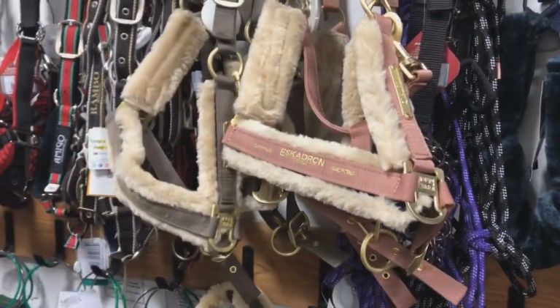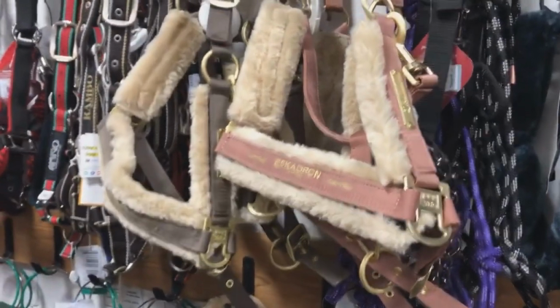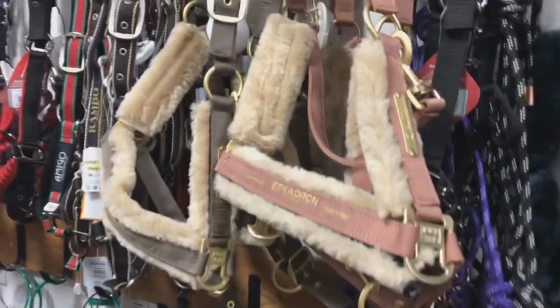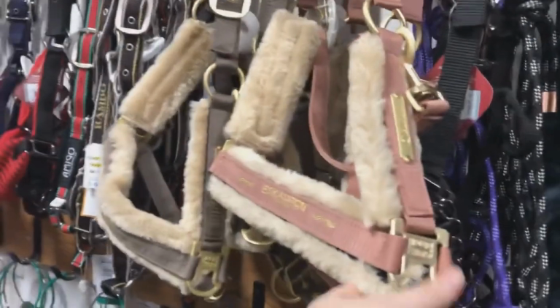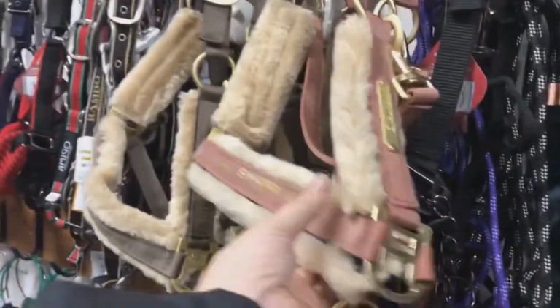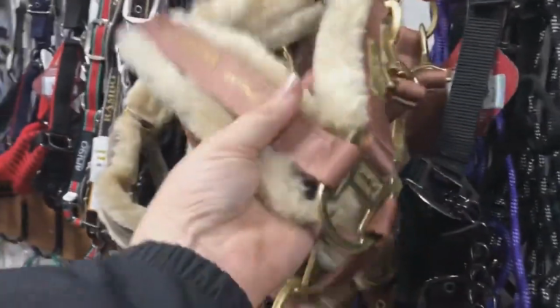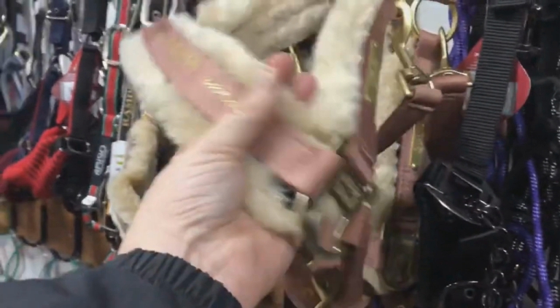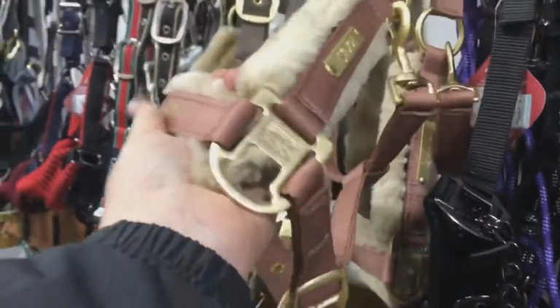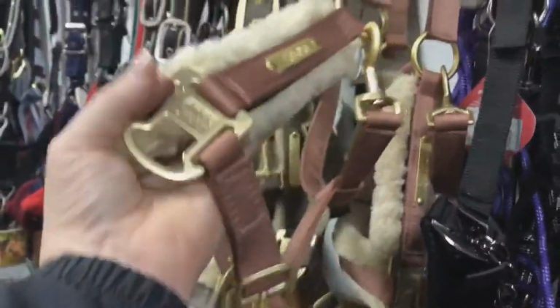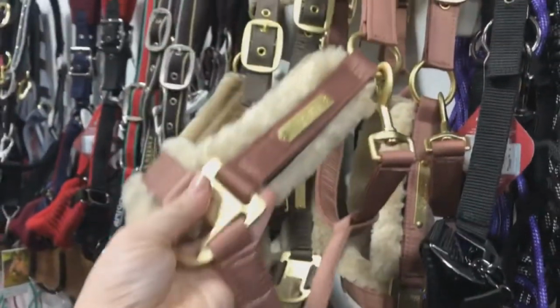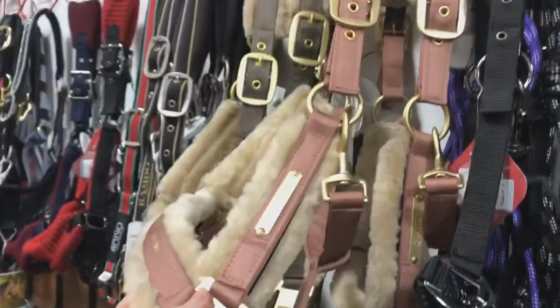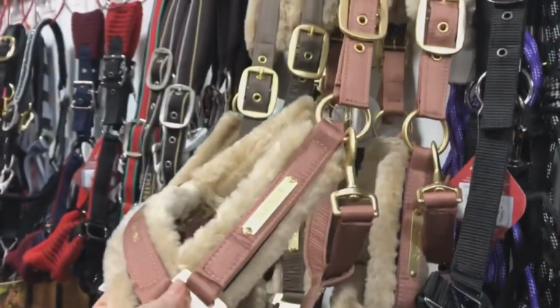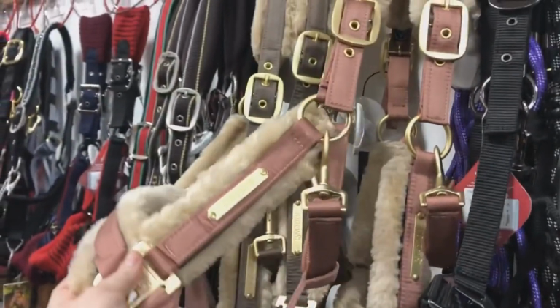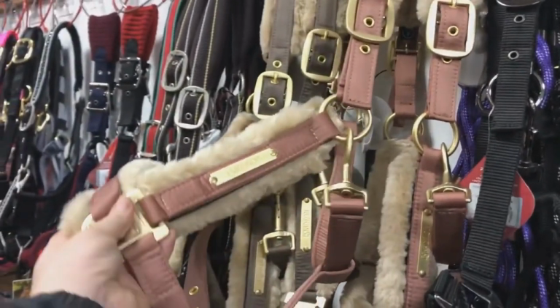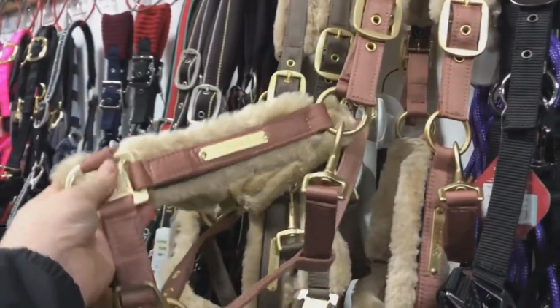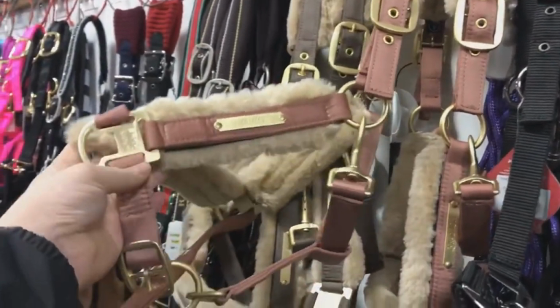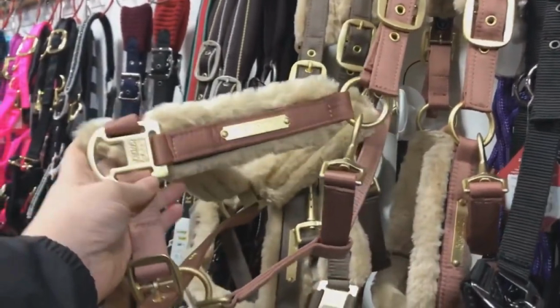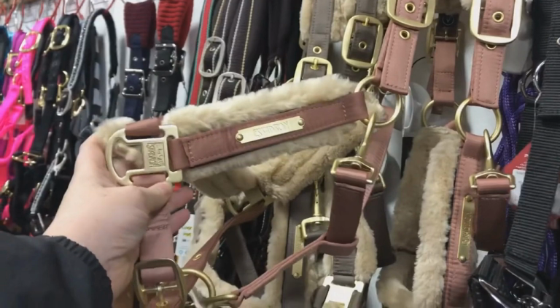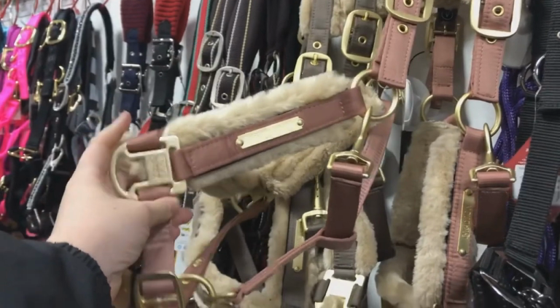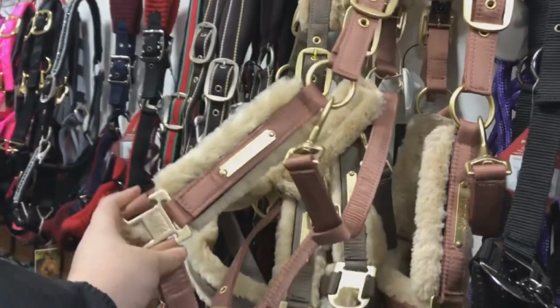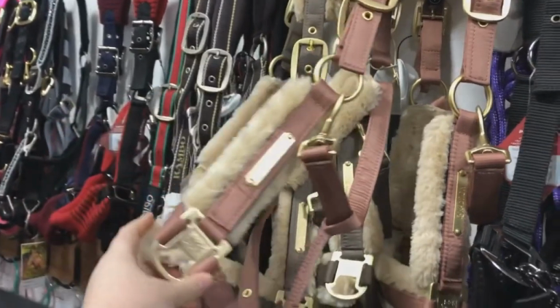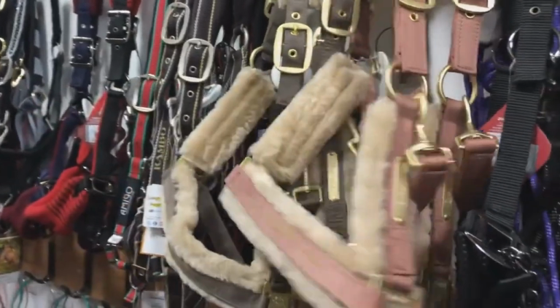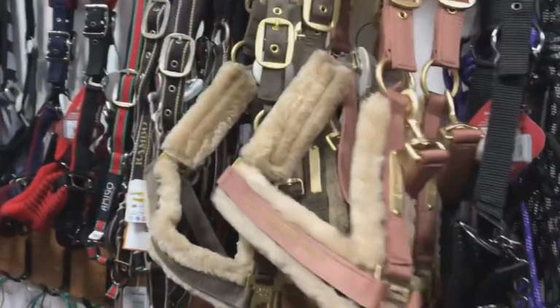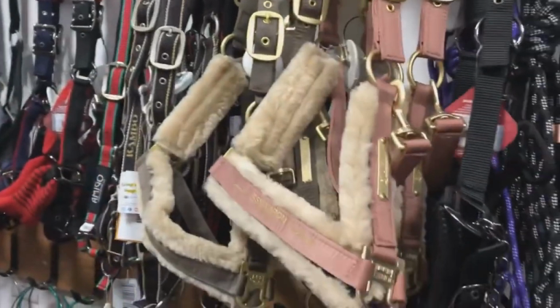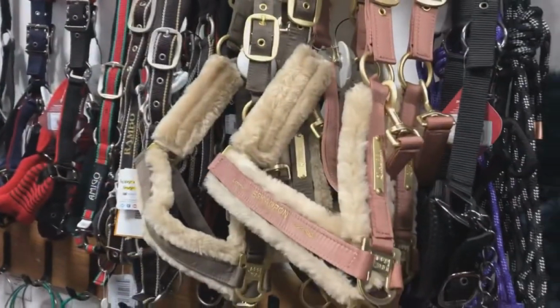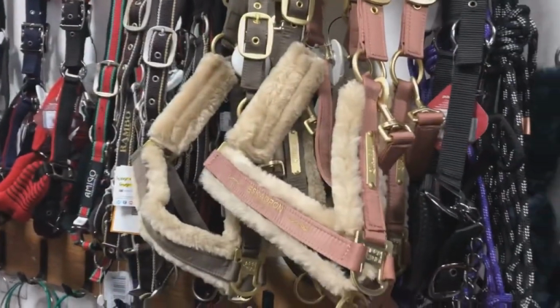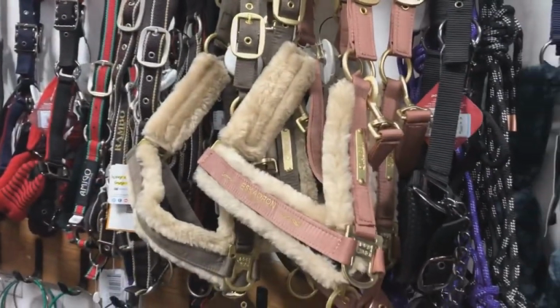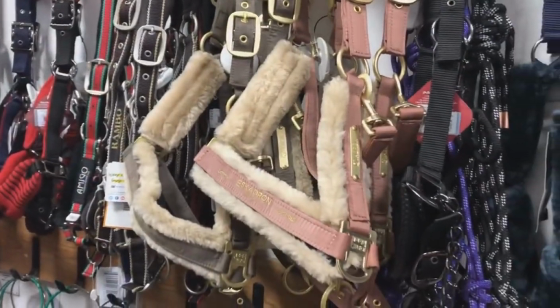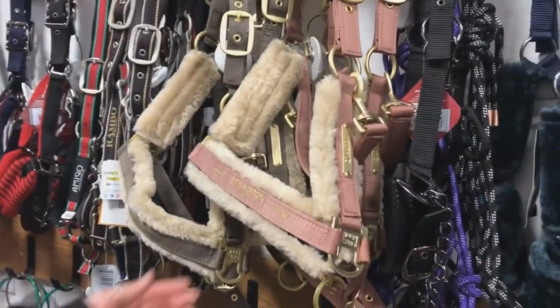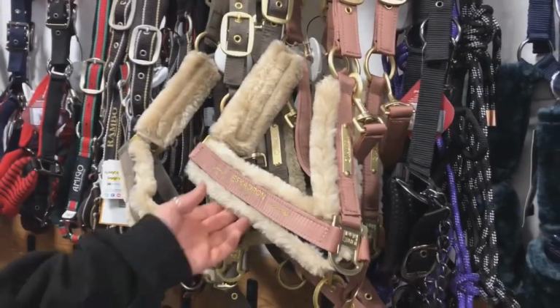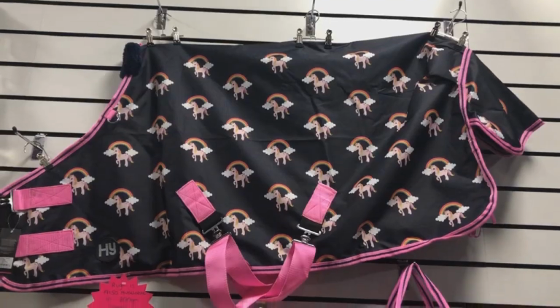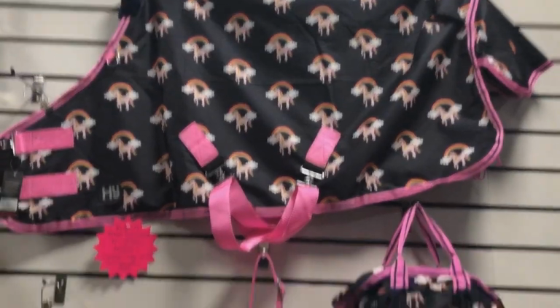I'm really hoping this is a sign of things to come and that they will start stocking Escadron in store. It would also be awesome to see some PS of Sweden and Equestrian Stockholm making an appearance.